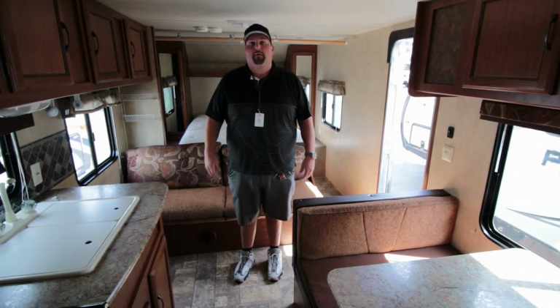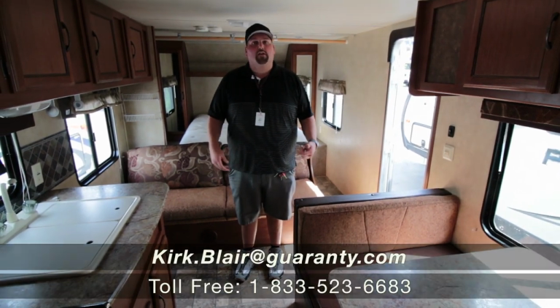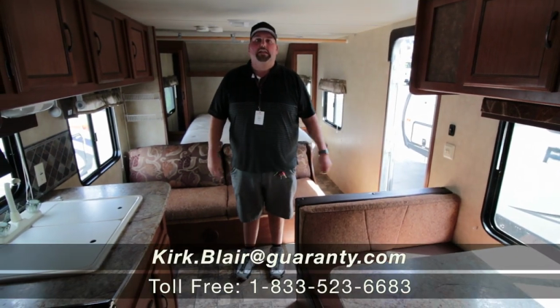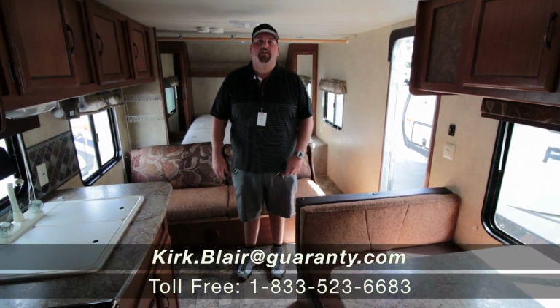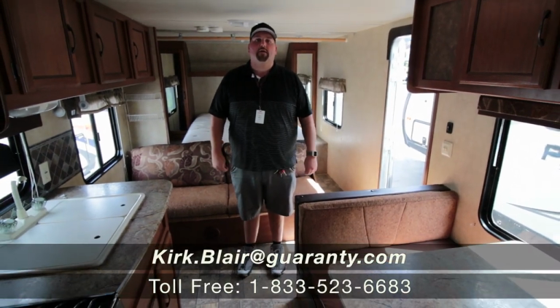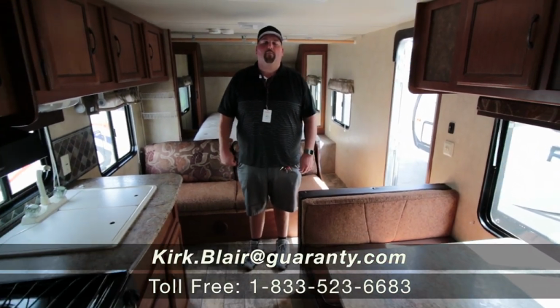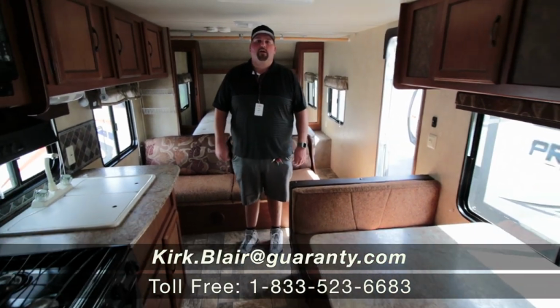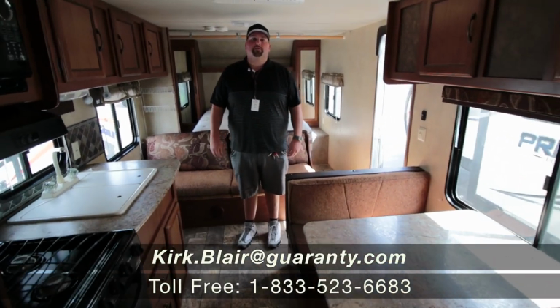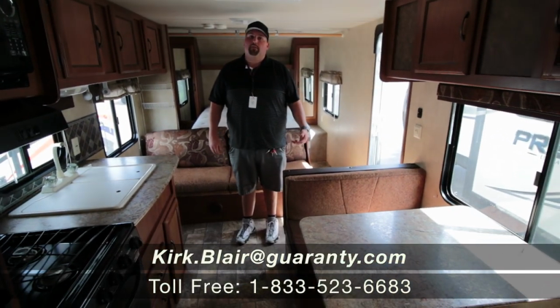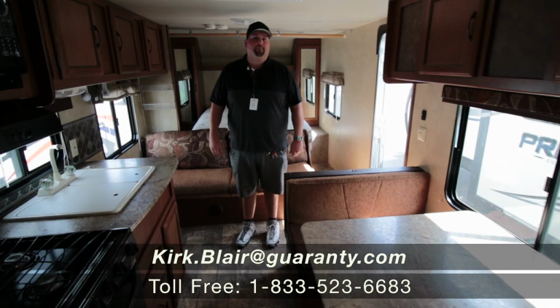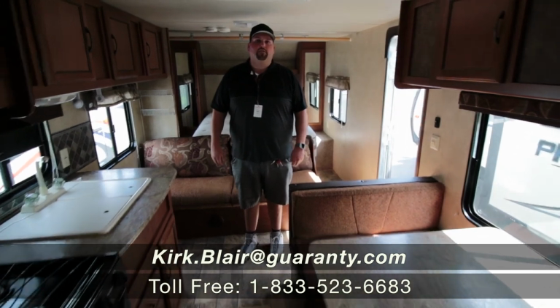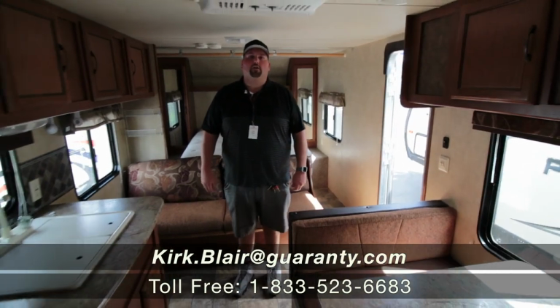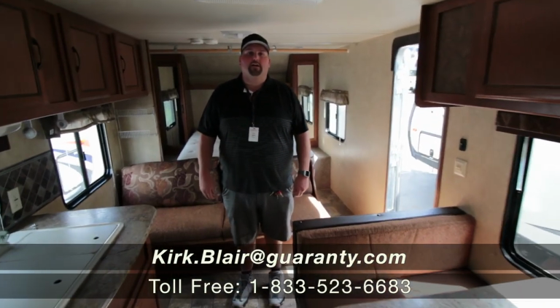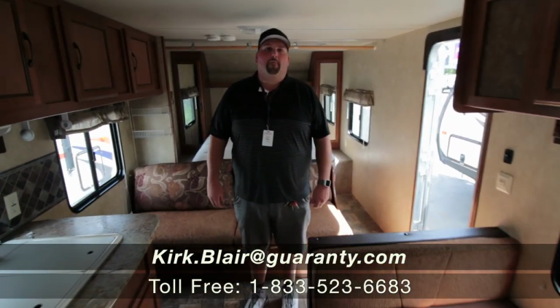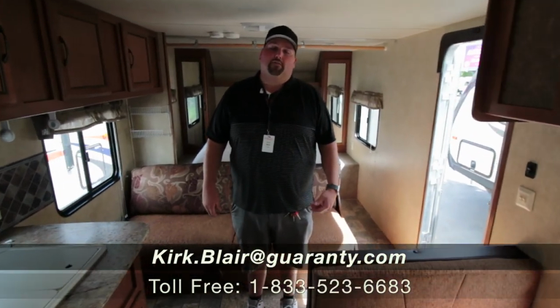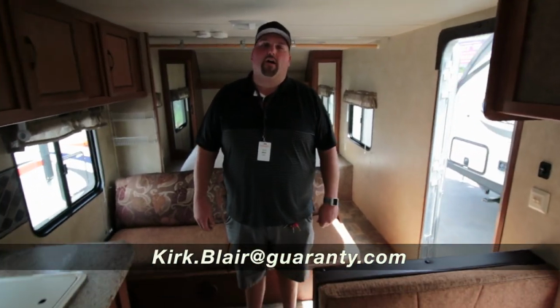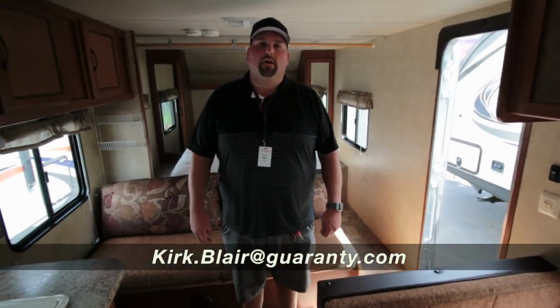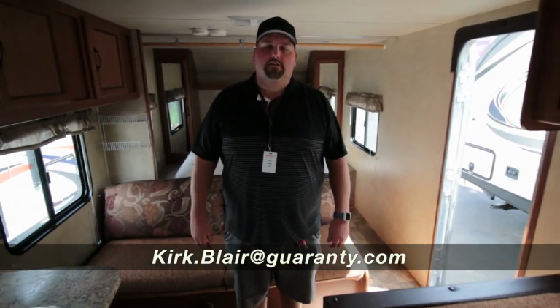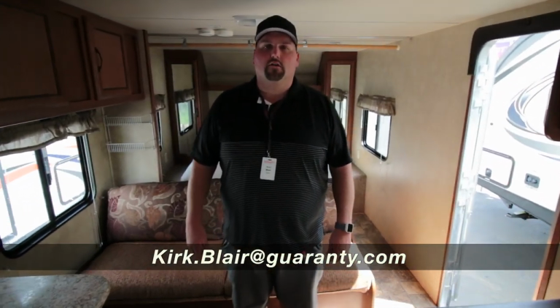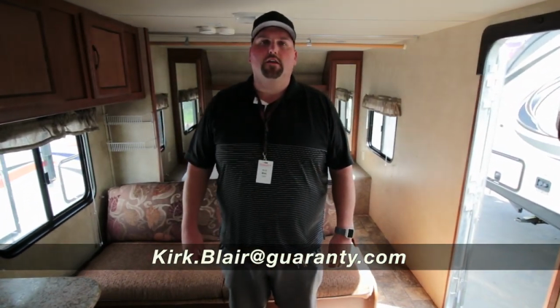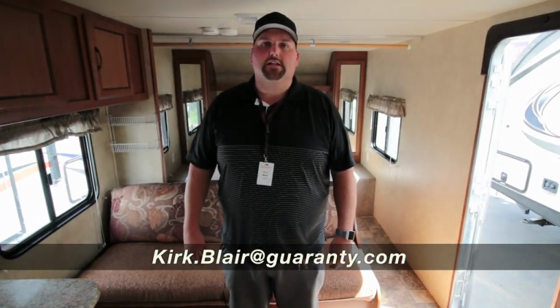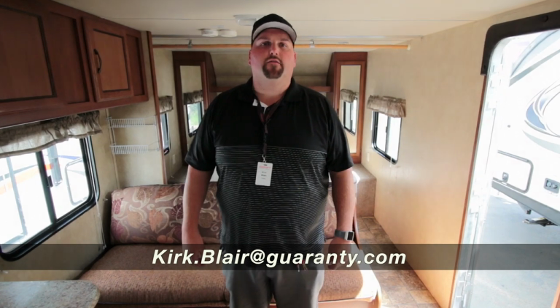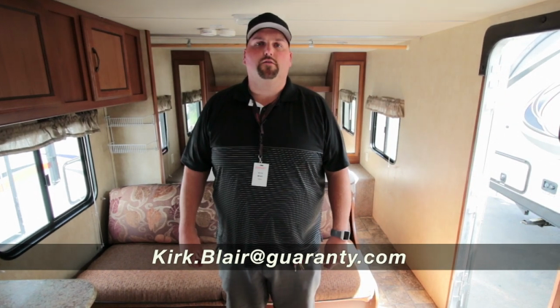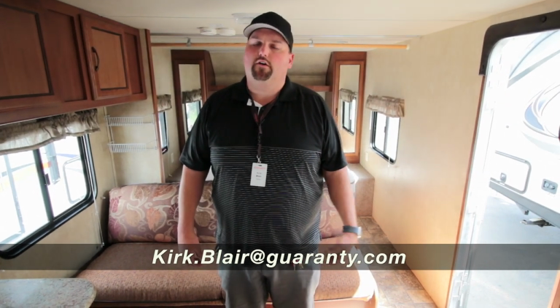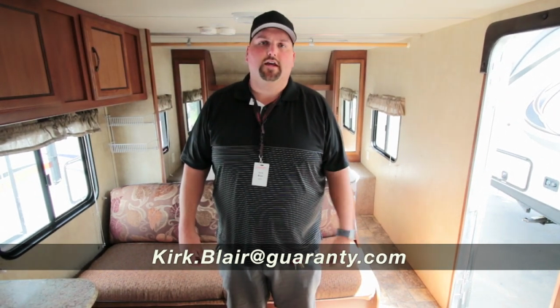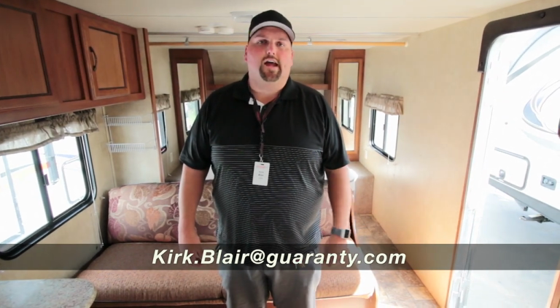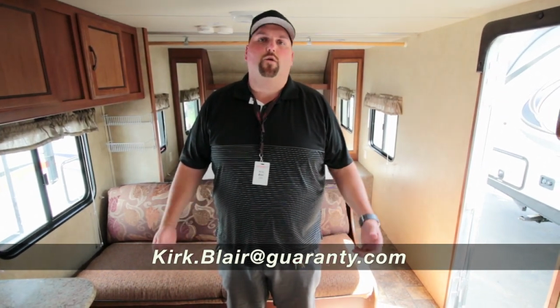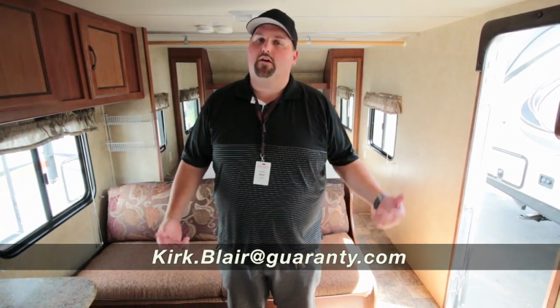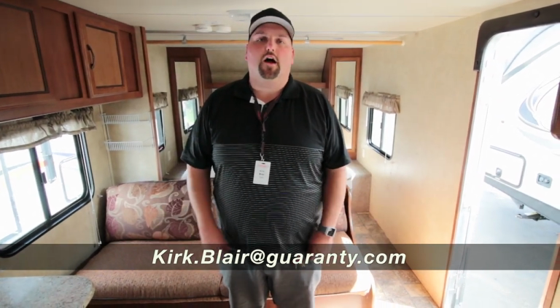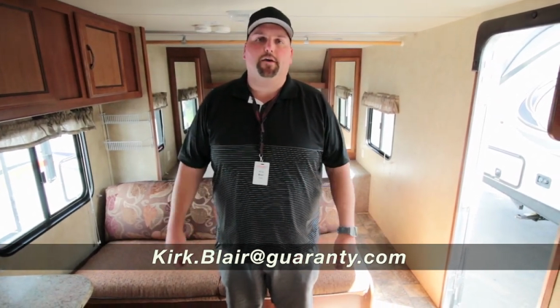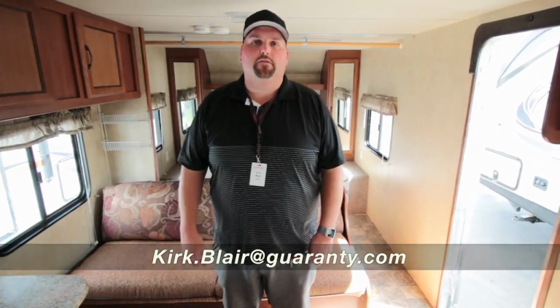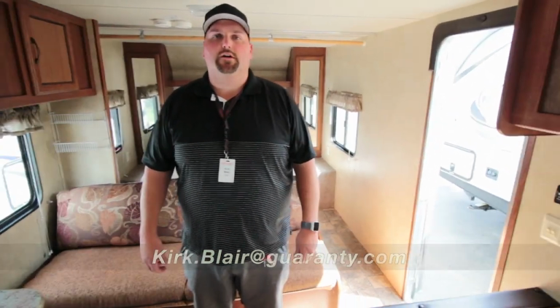Anything here at Guaranty, I'm happy to help you. My name is Kirk Blair — Captain Kirk — feel free to call or ask. My cell phone is 541-601-8742, feel free to call or text. Any questions out here on the lot, I'm happy to help you. Thank you so much.